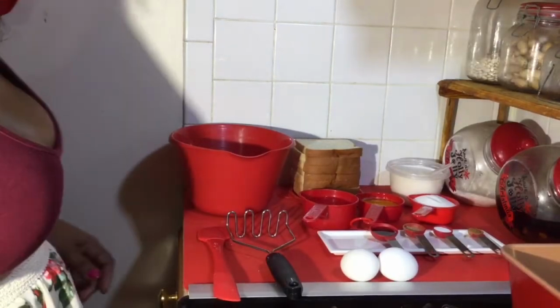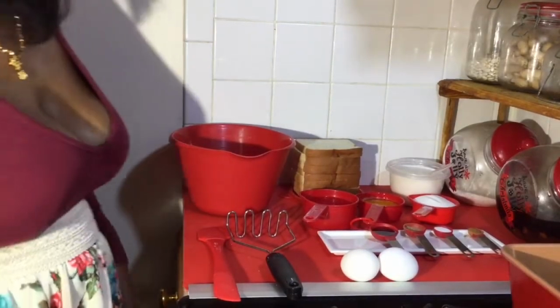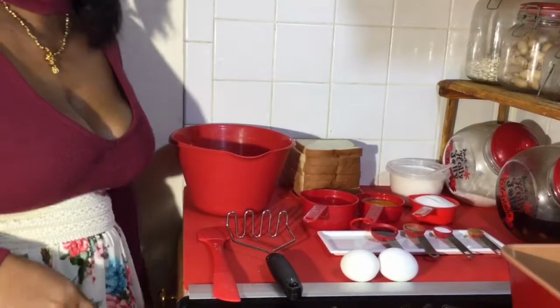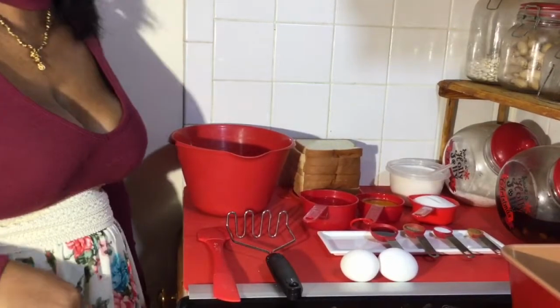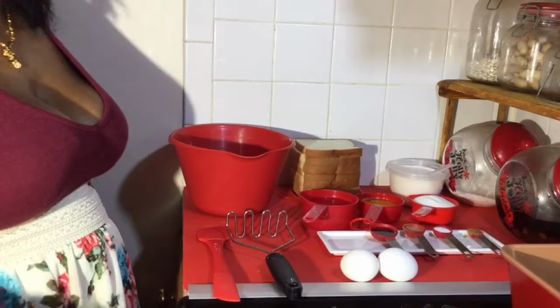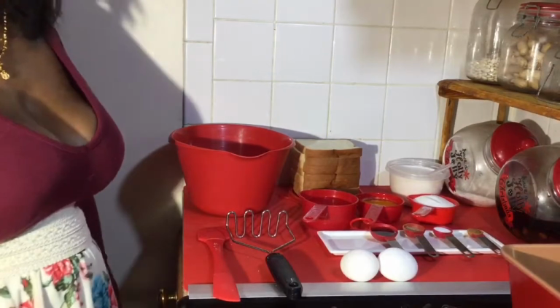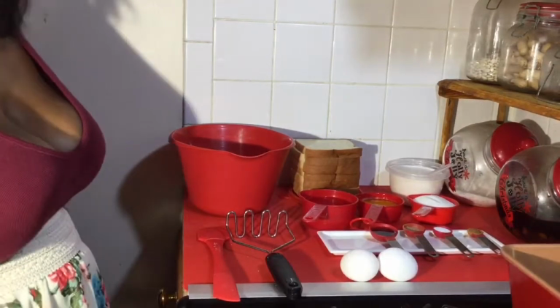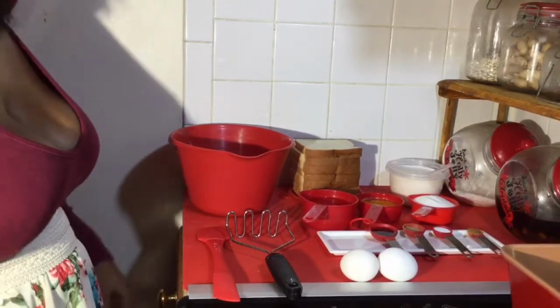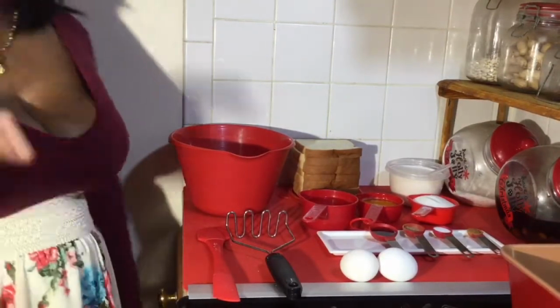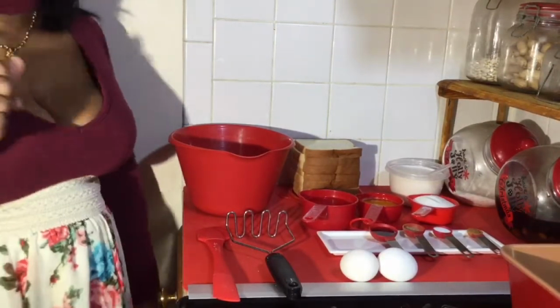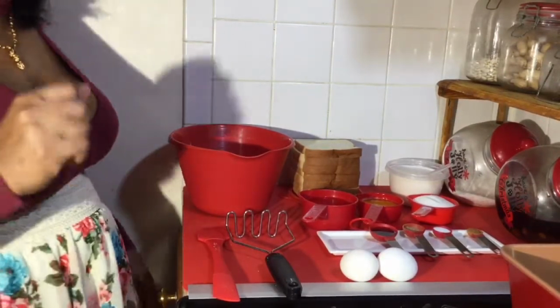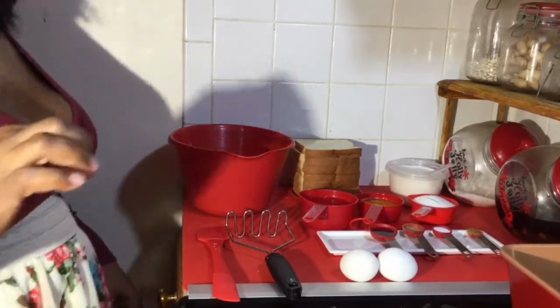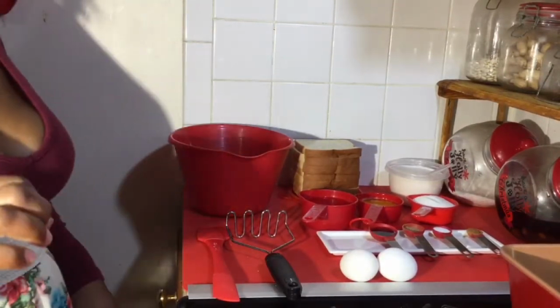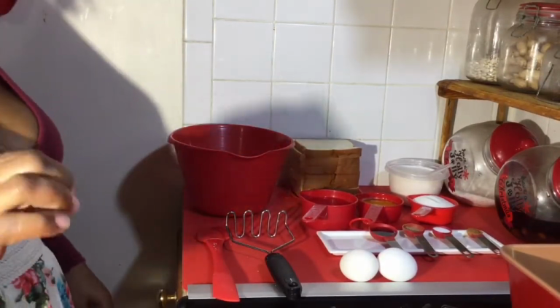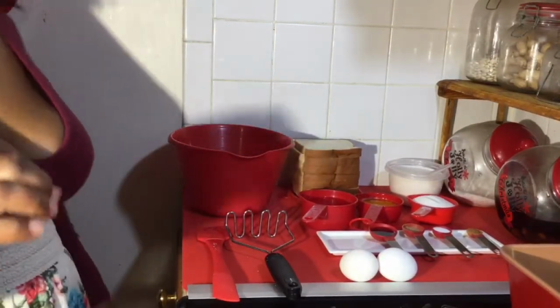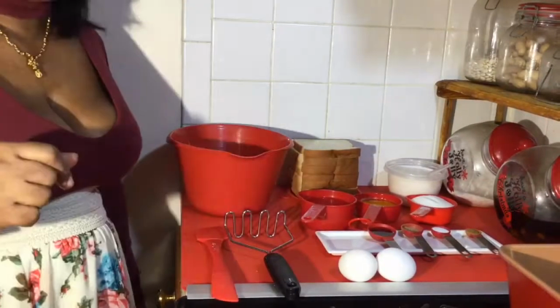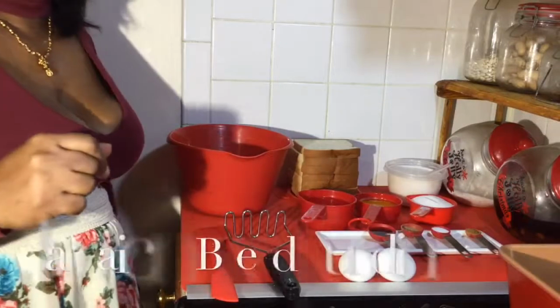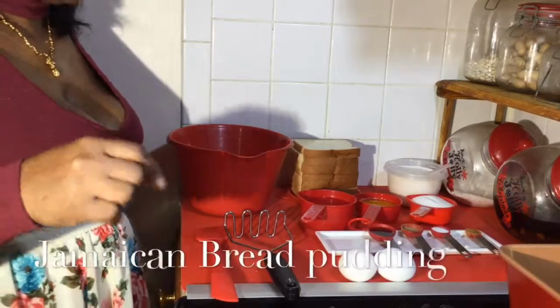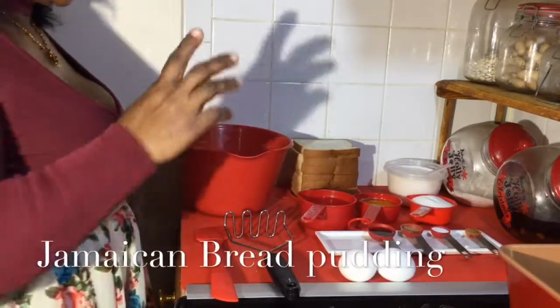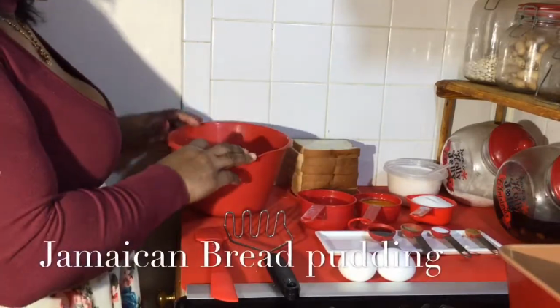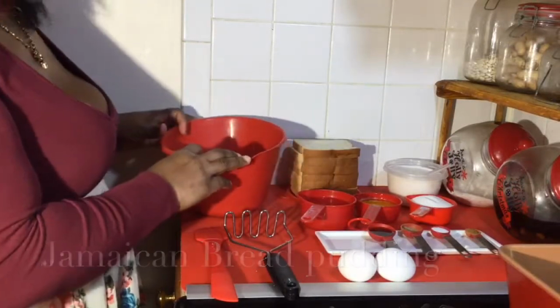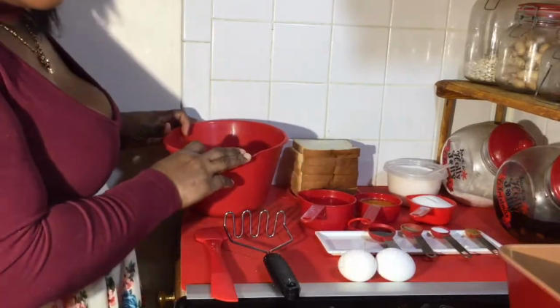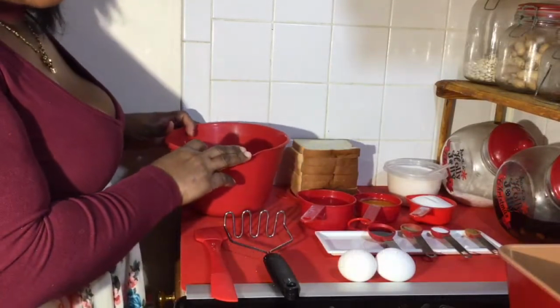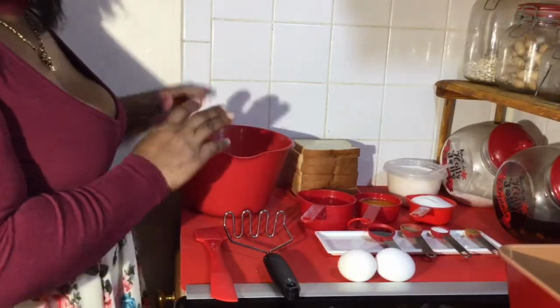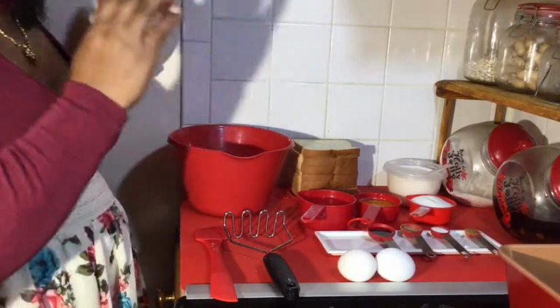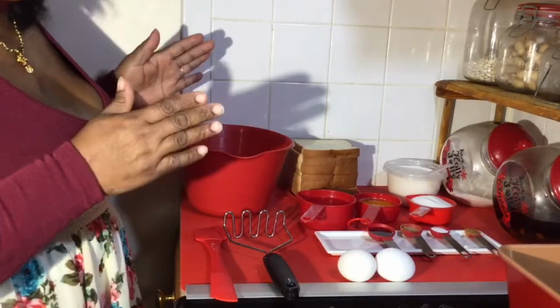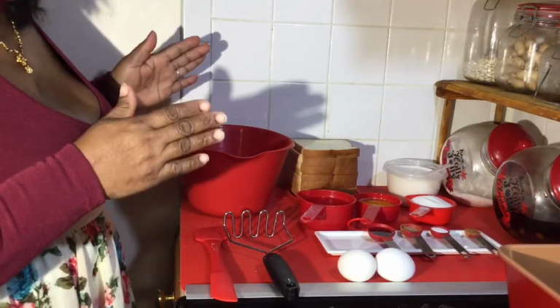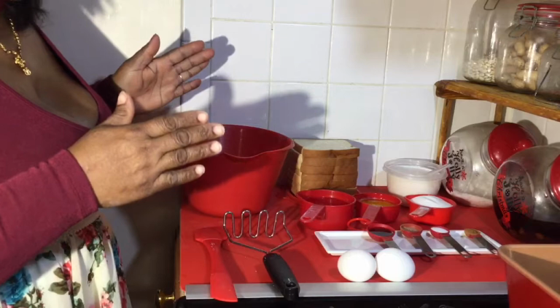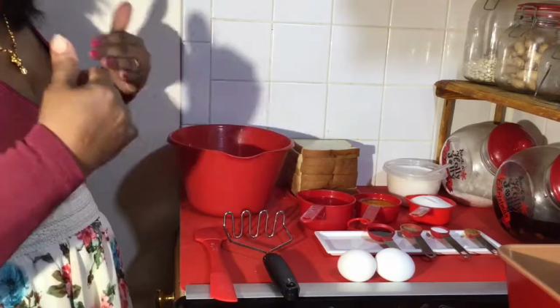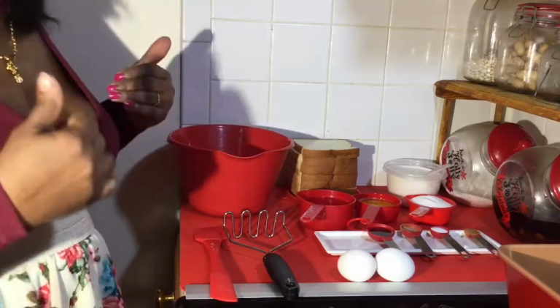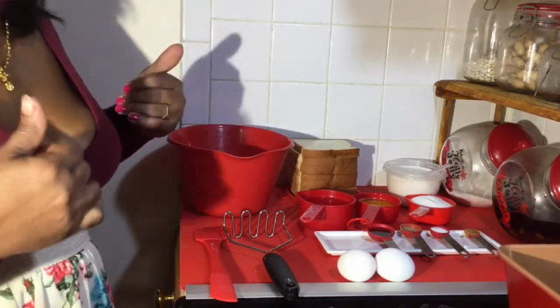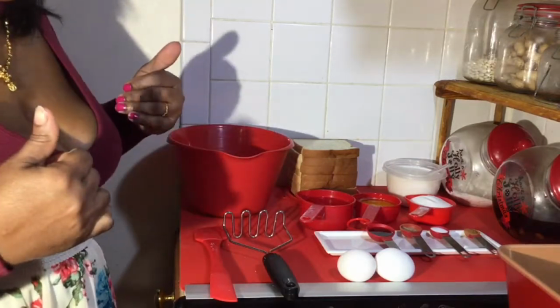Hello once again everybody. This is Cooking with Jude's and today we are doing a bread pudding. Now this is one of my favourites.